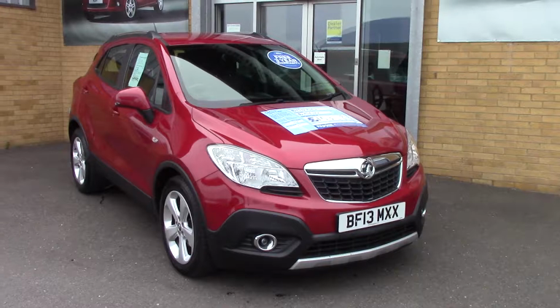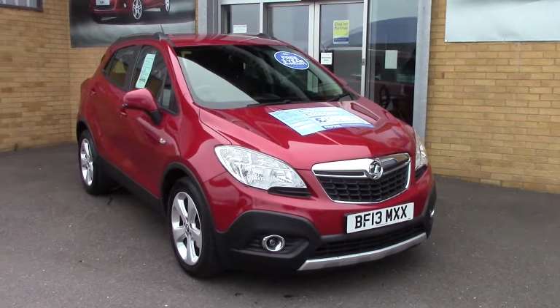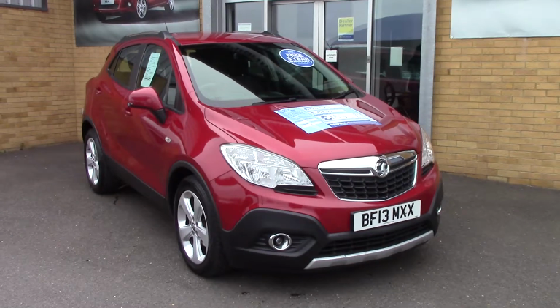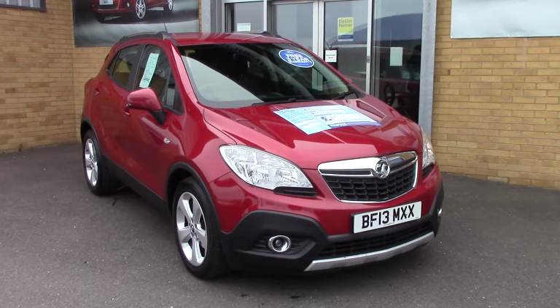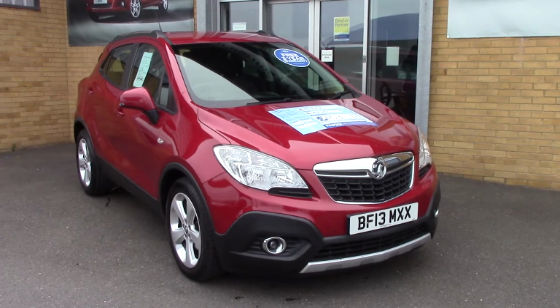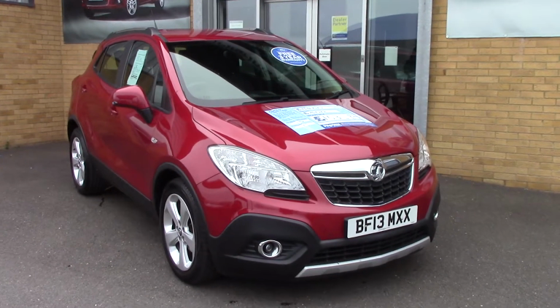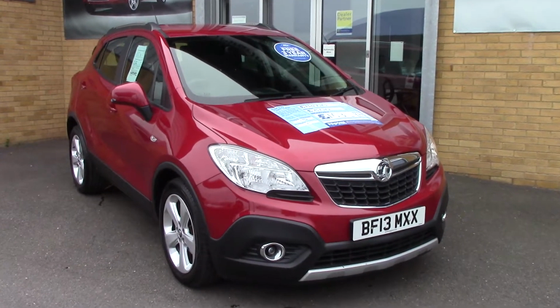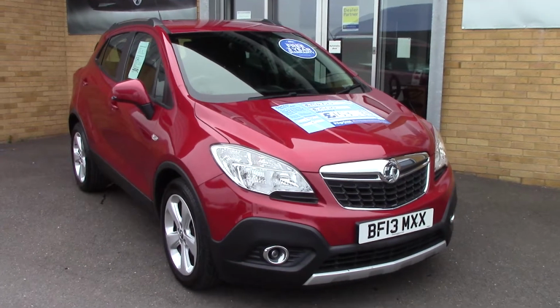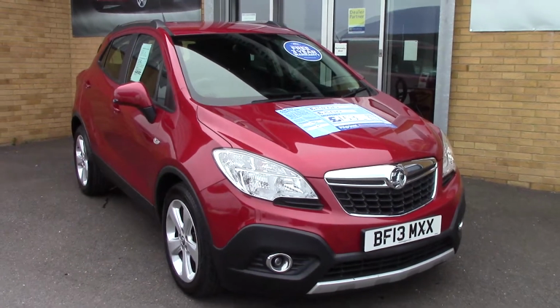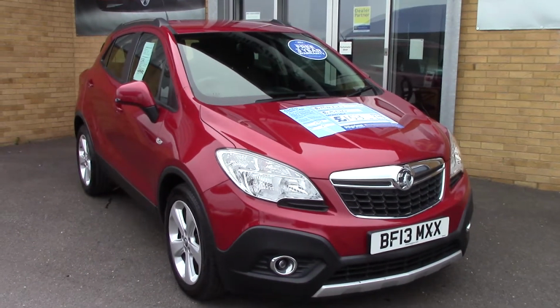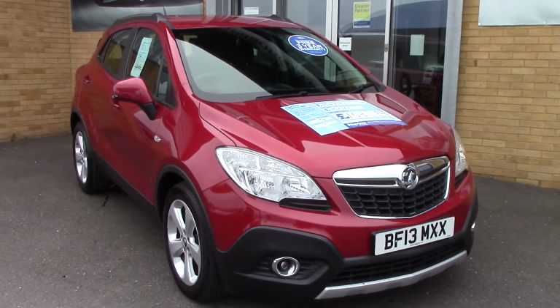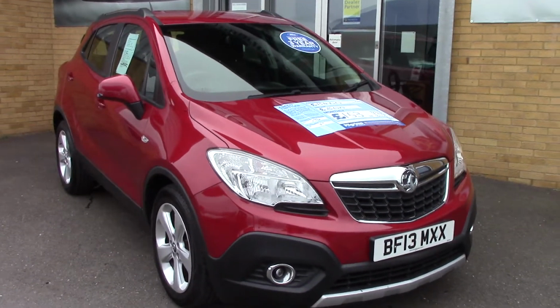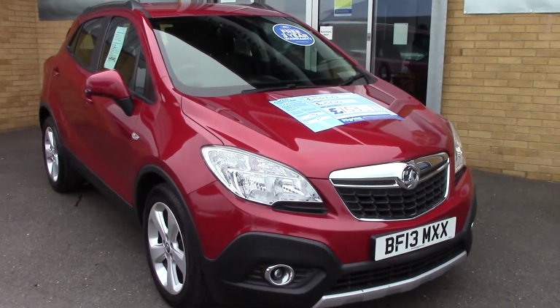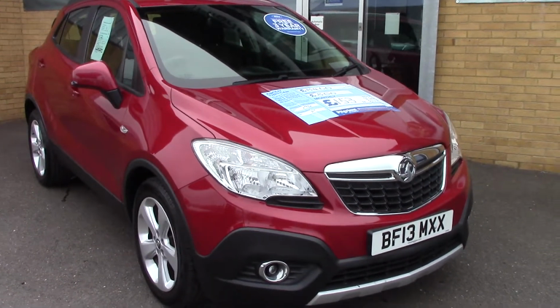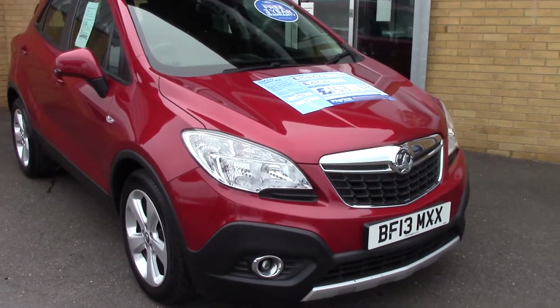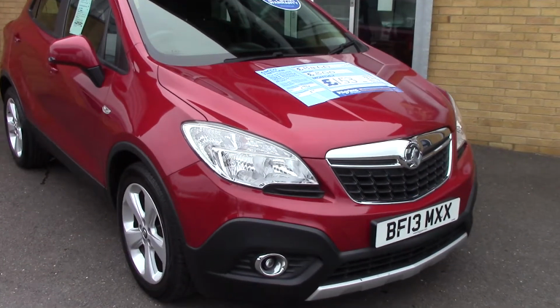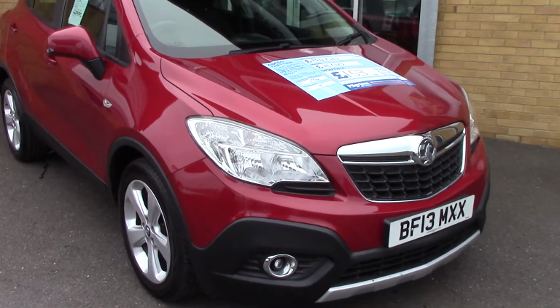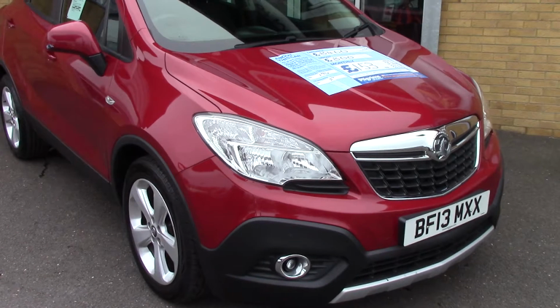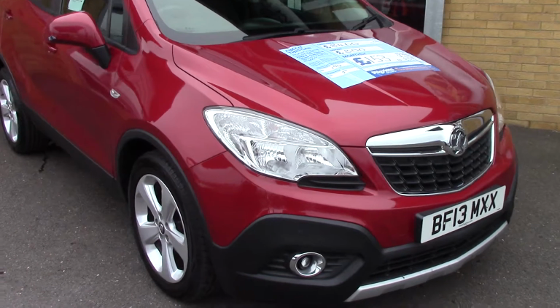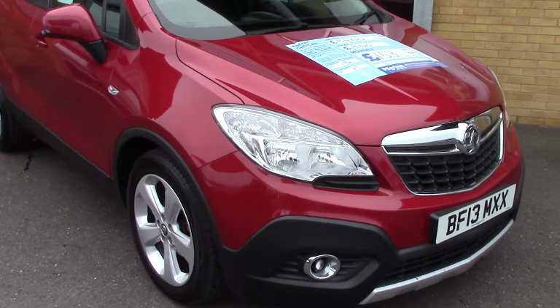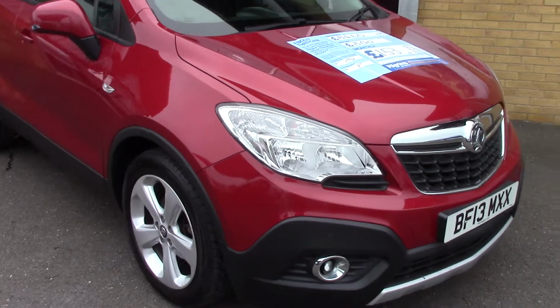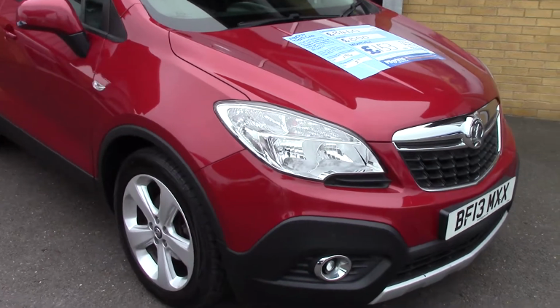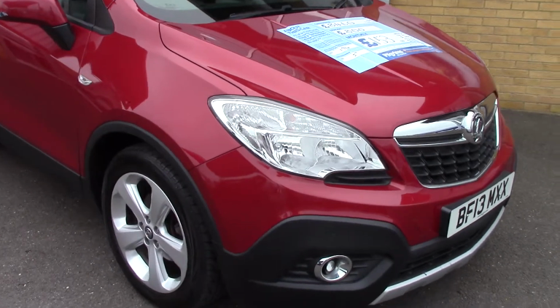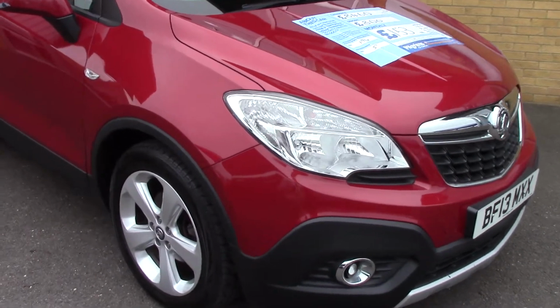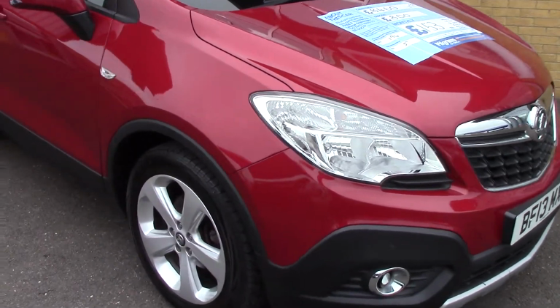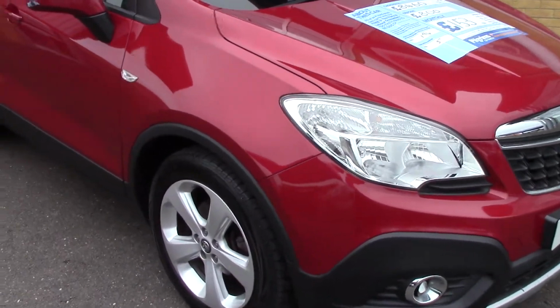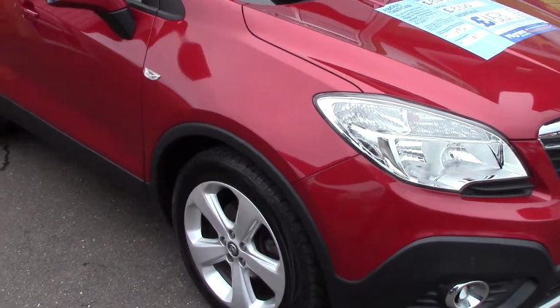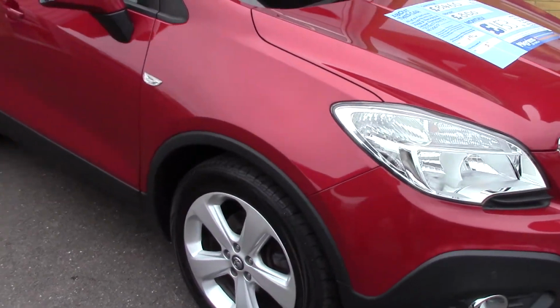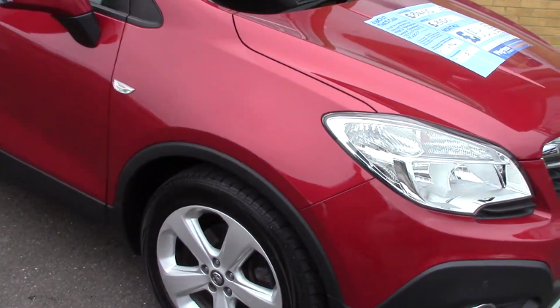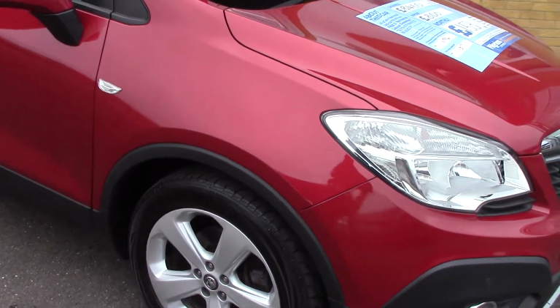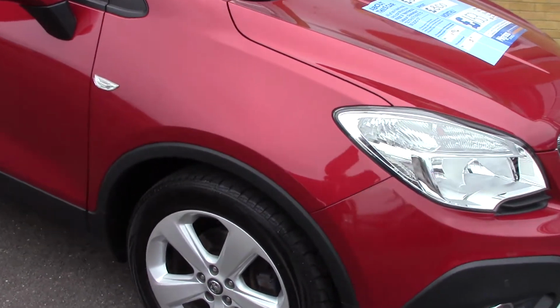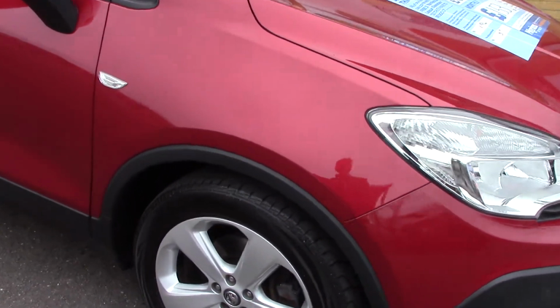Welcome to Pilgrims. I'm going to show you around this Vauxhall Mokka Exclusive. This vehicle has had one private owner.